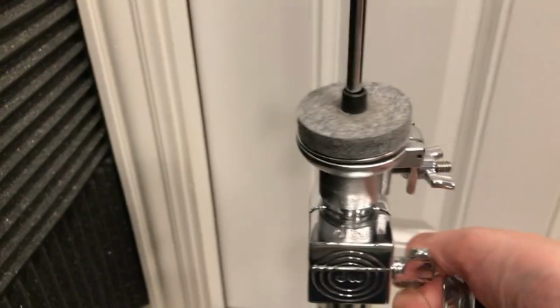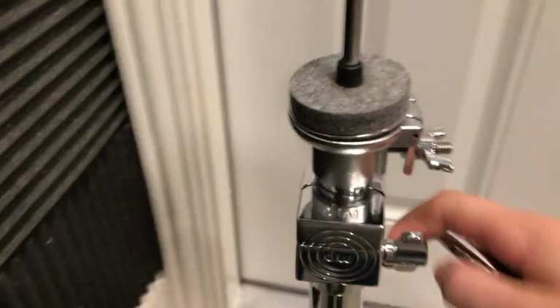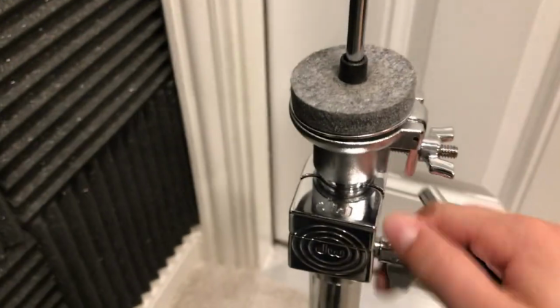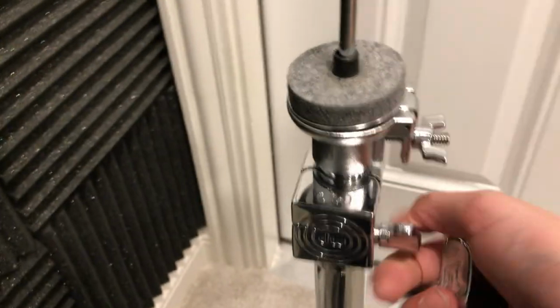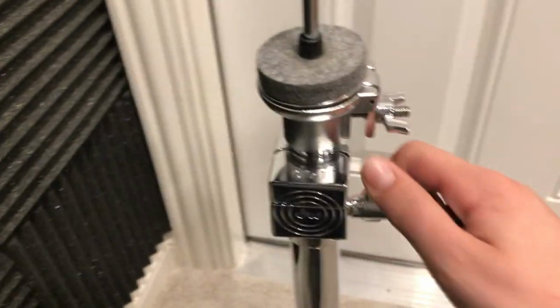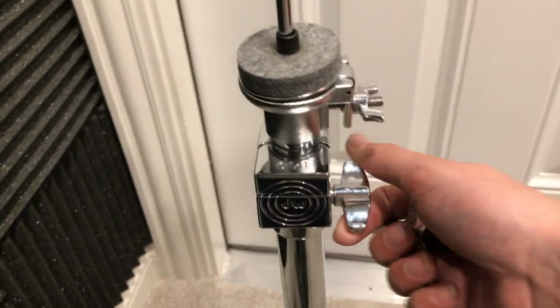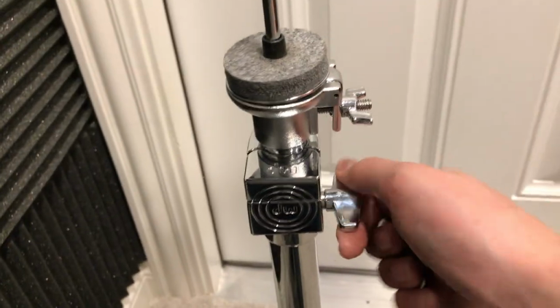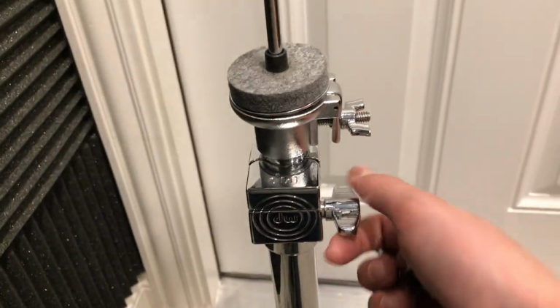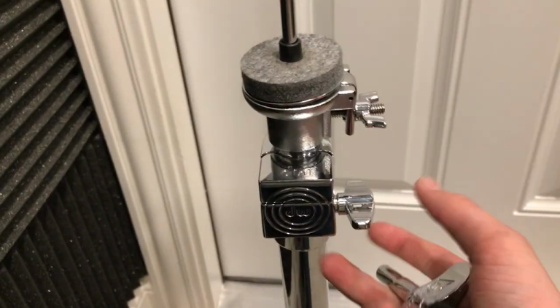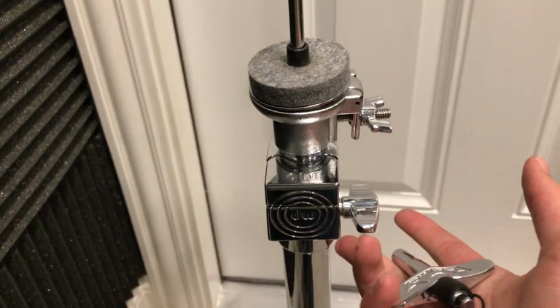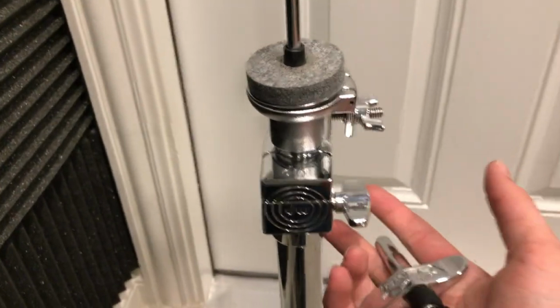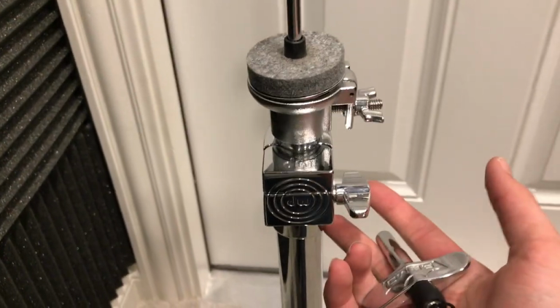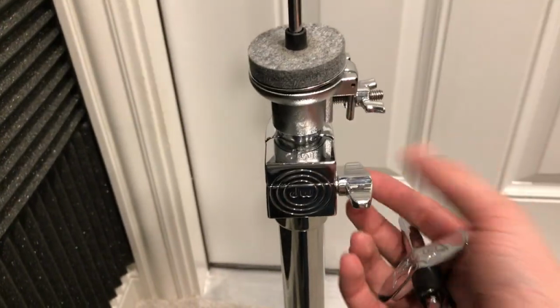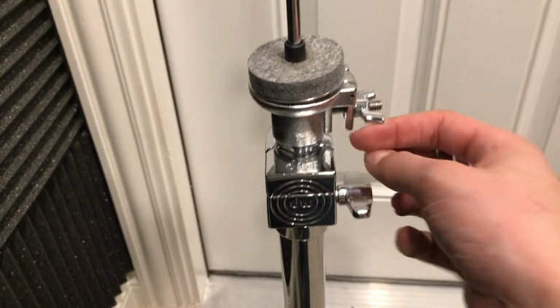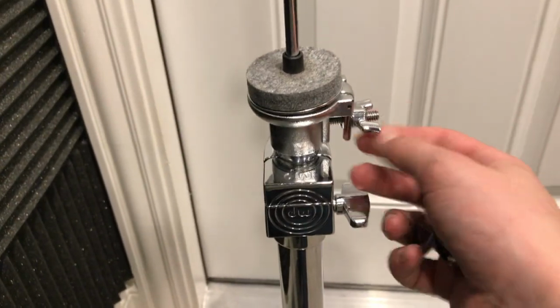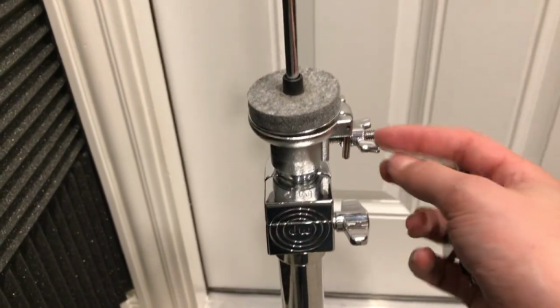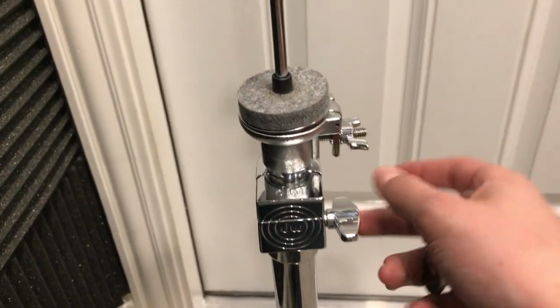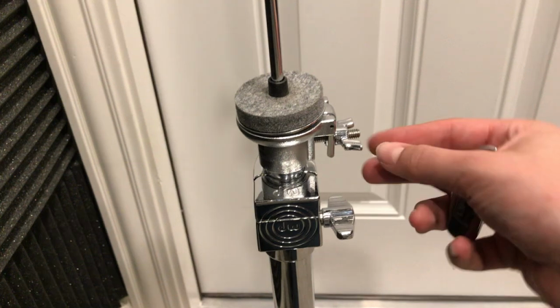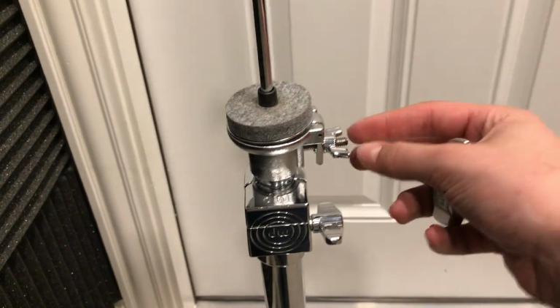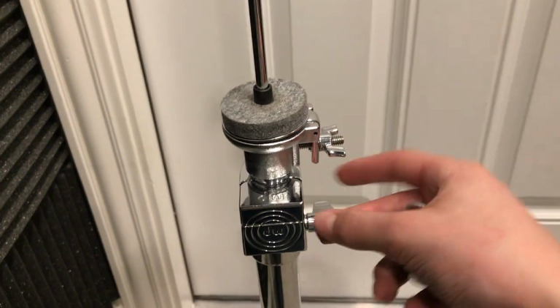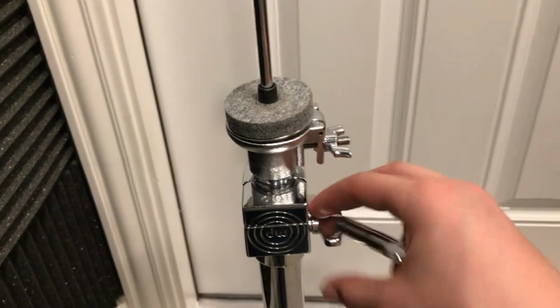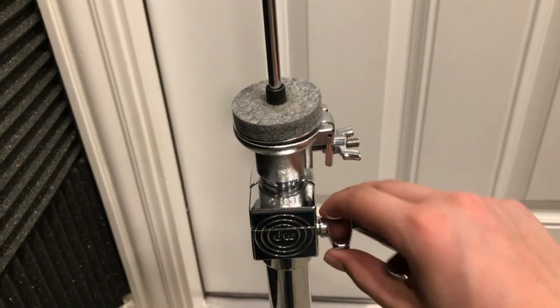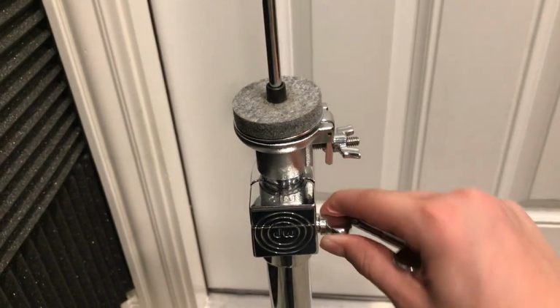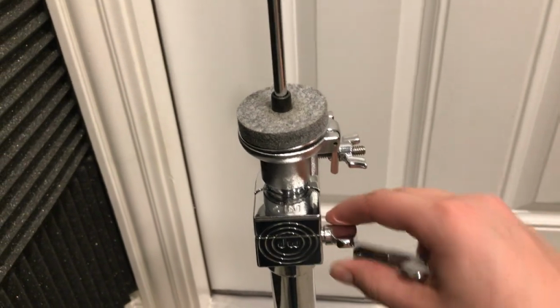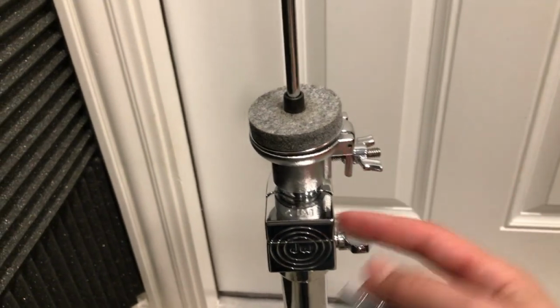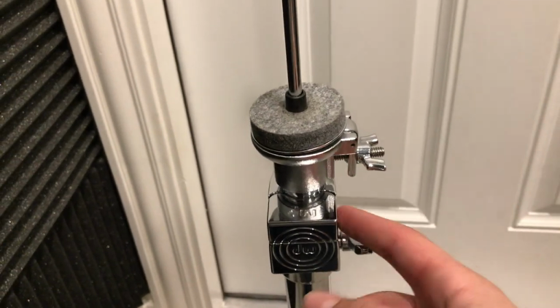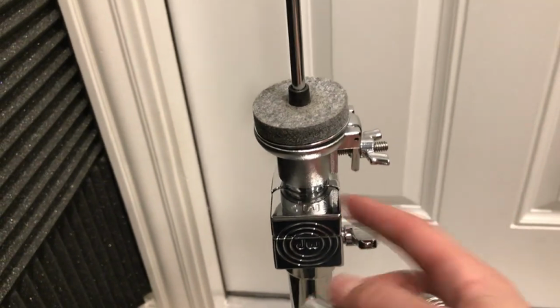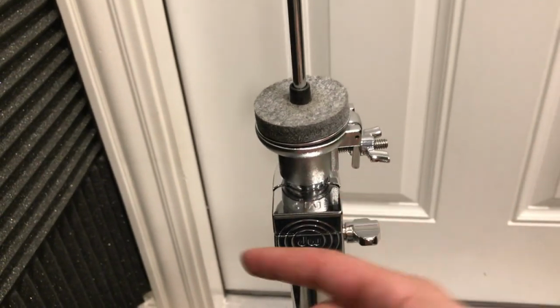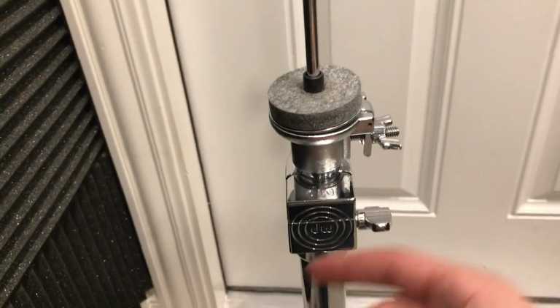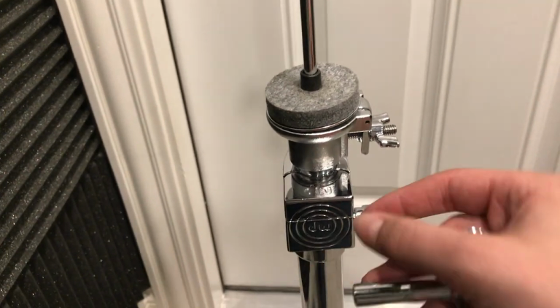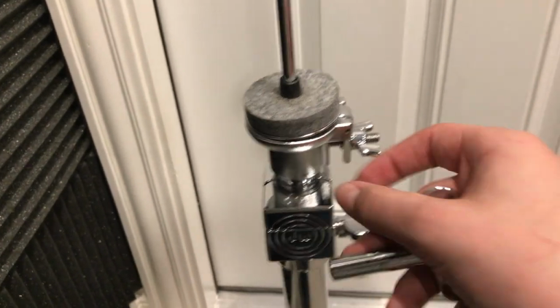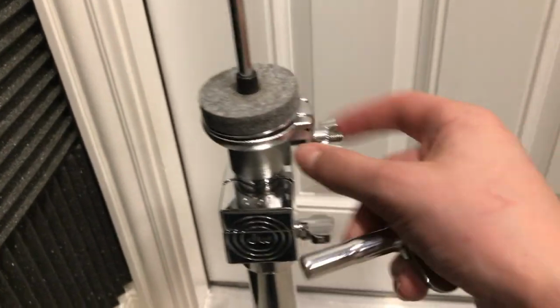This is really neat — very sturdy hardware. You can kind of do this one-handed because it holds it for you.